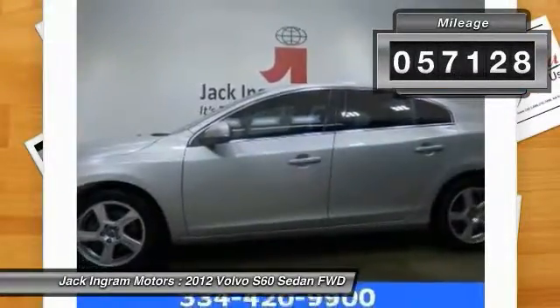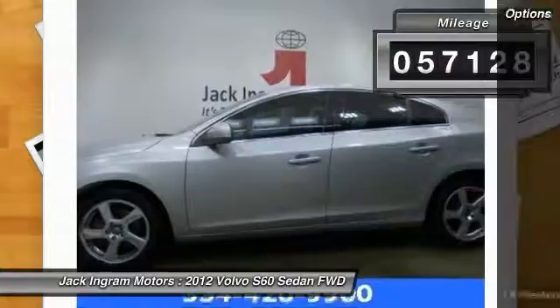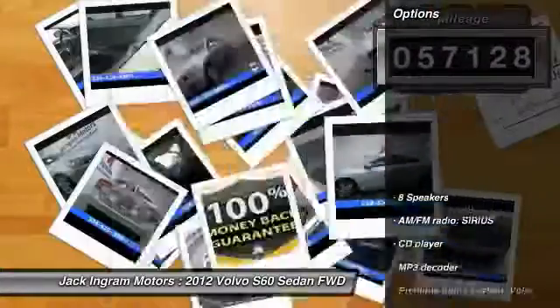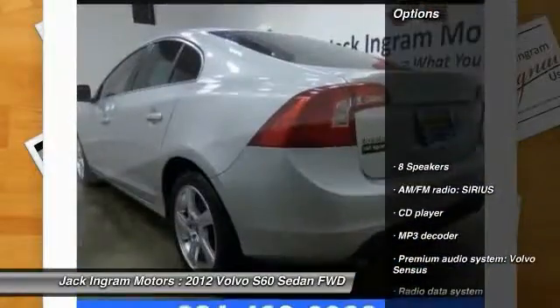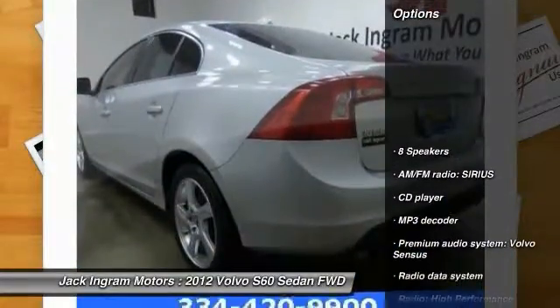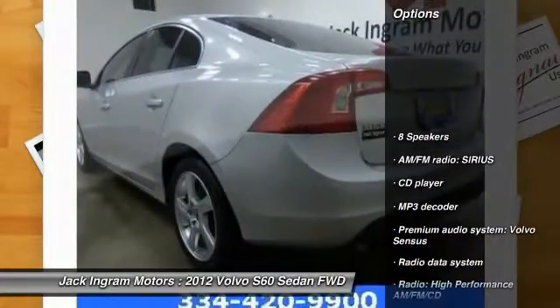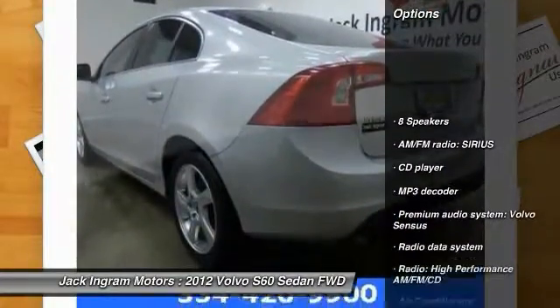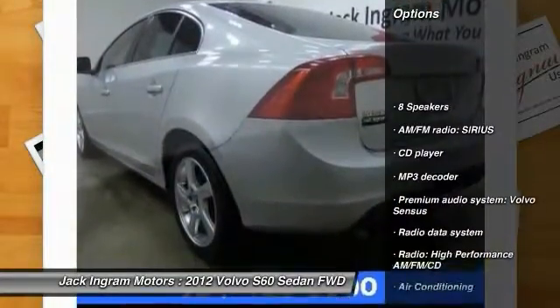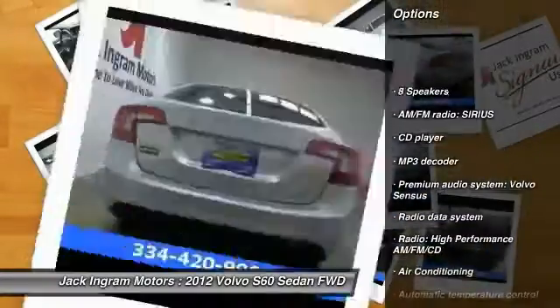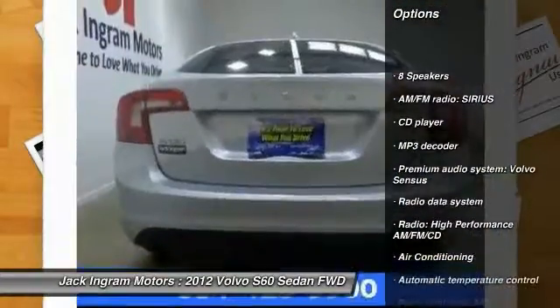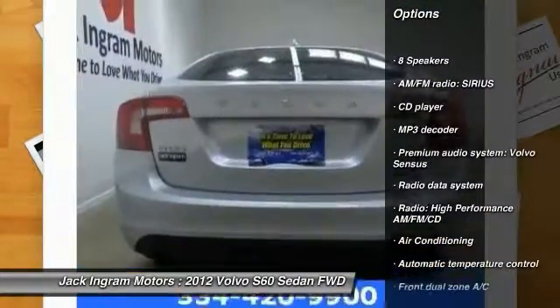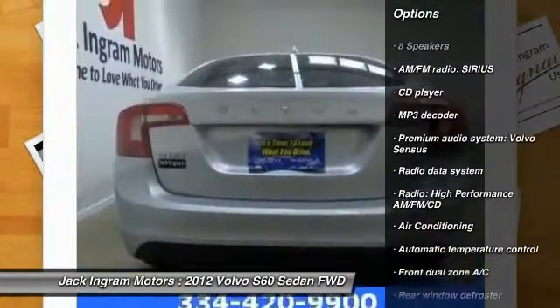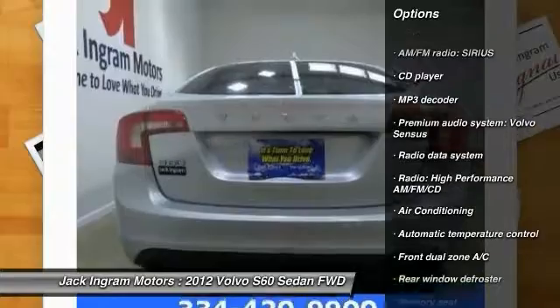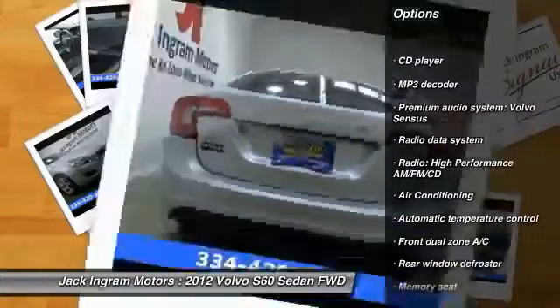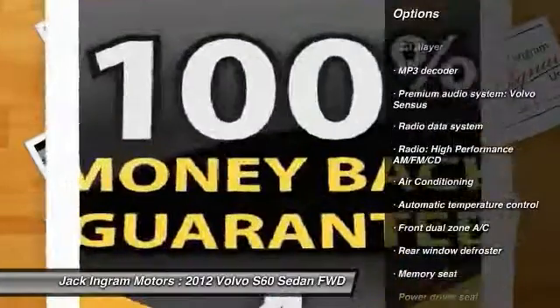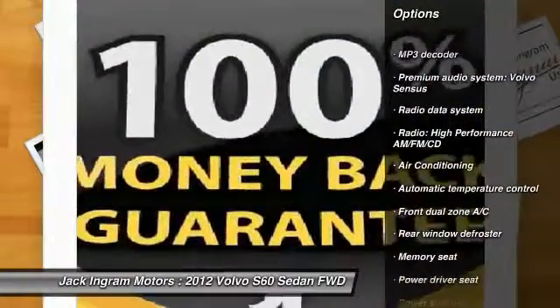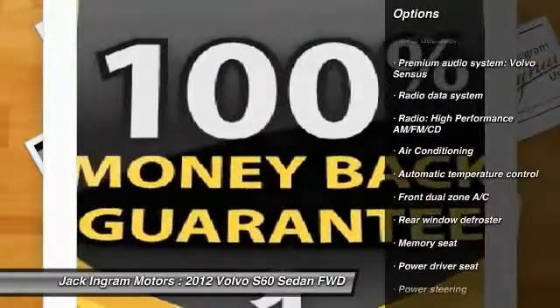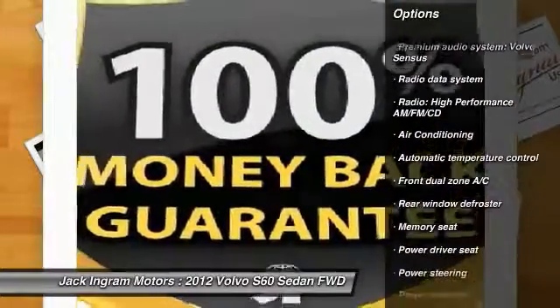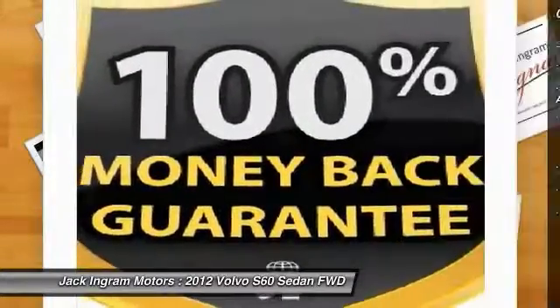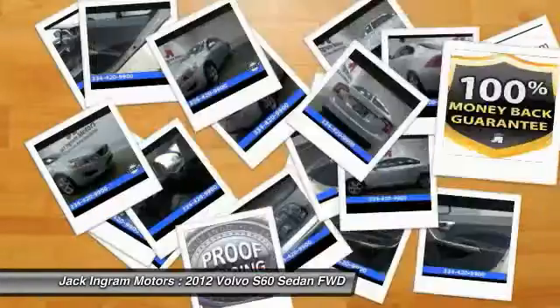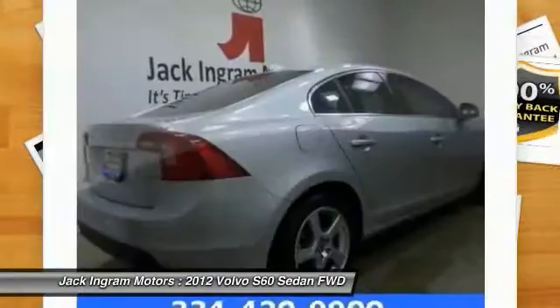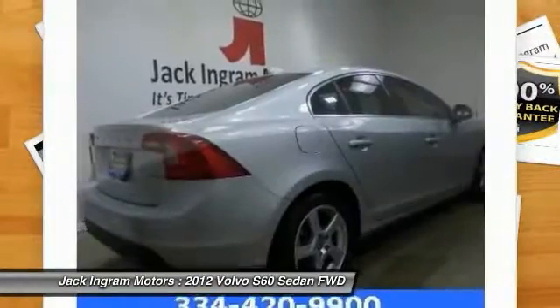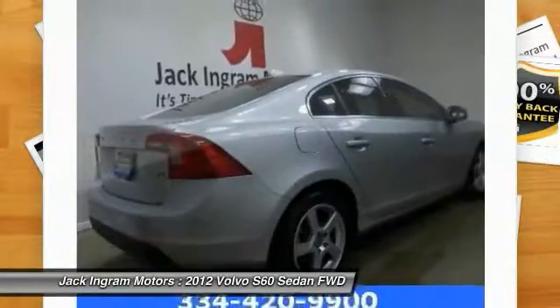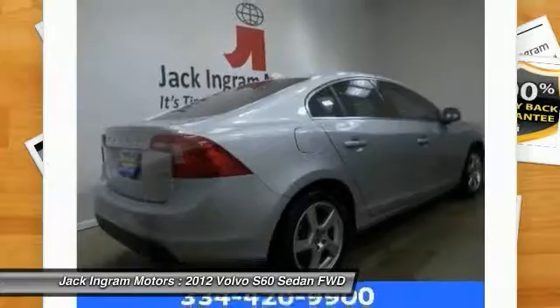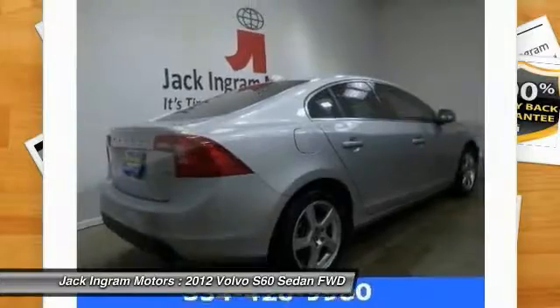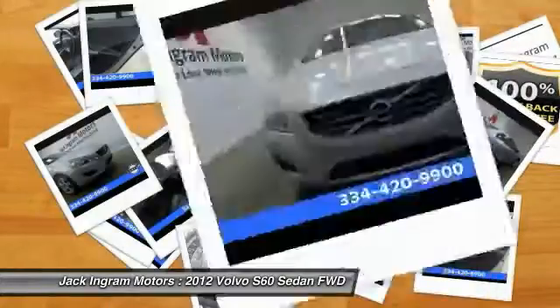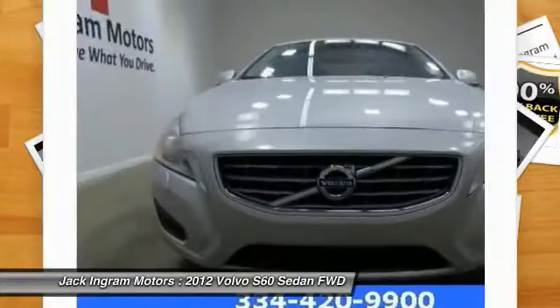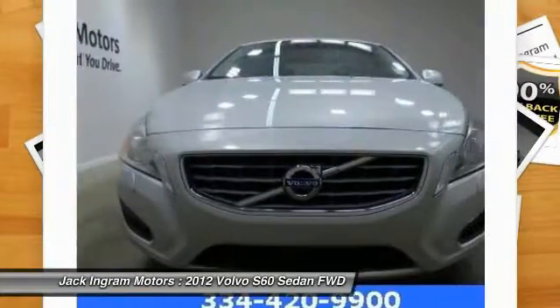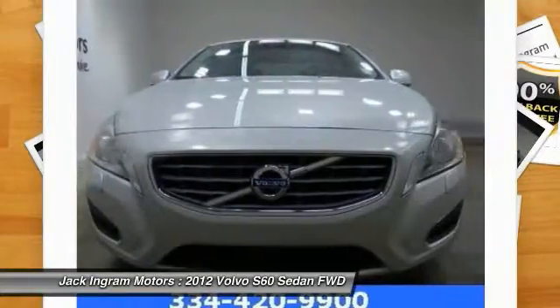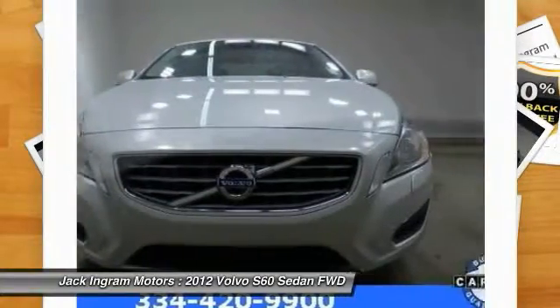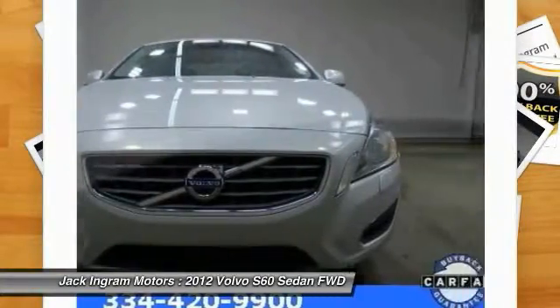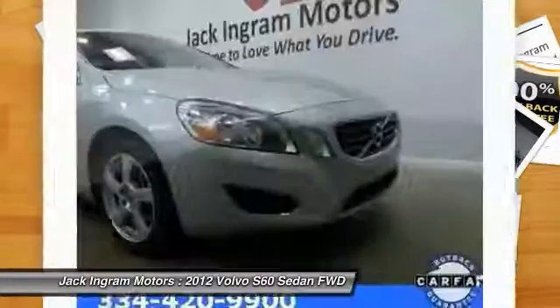Here are some of this vehicle's great options: traction control, dual airbags, leather-wrapped steering wheel, moonroof, air conditioning, front power steering, alloy wheels, four-wheel disc brakes, eight speakers, and electronic stability control.